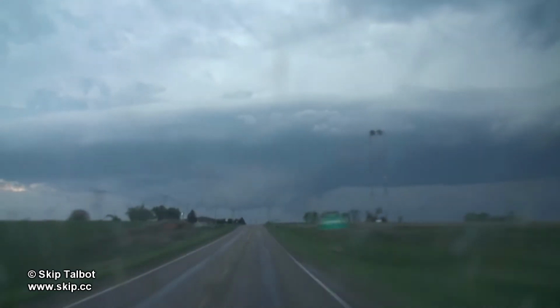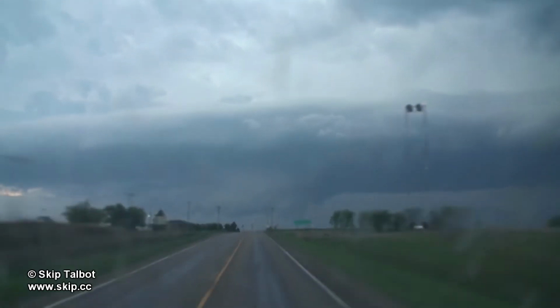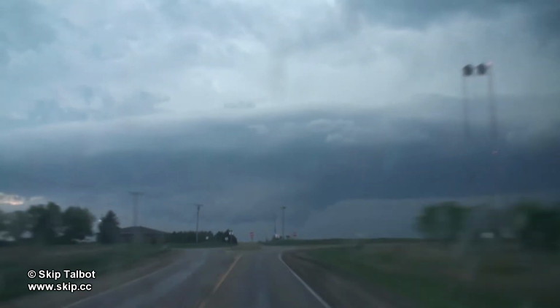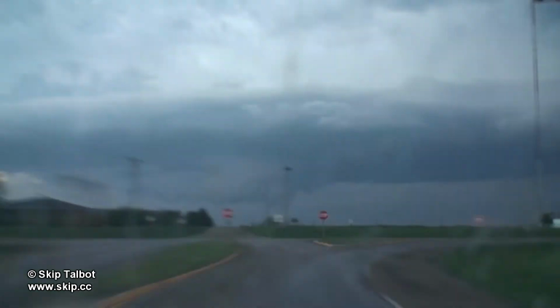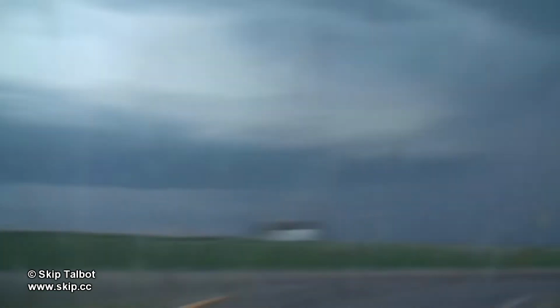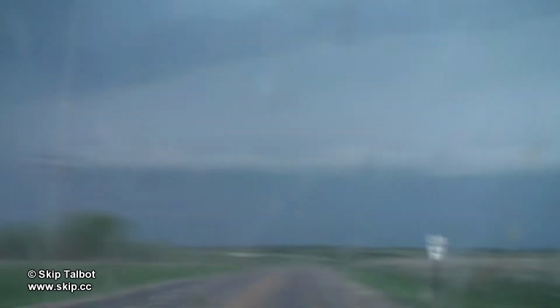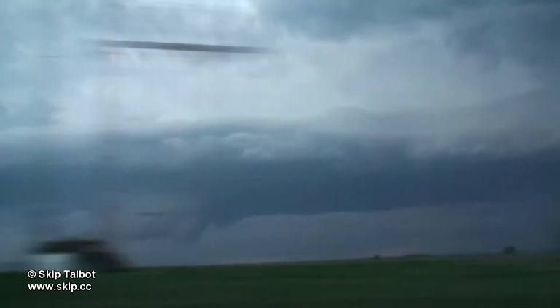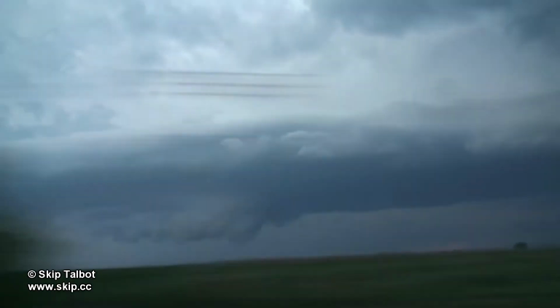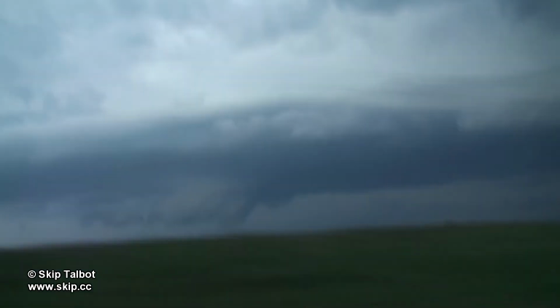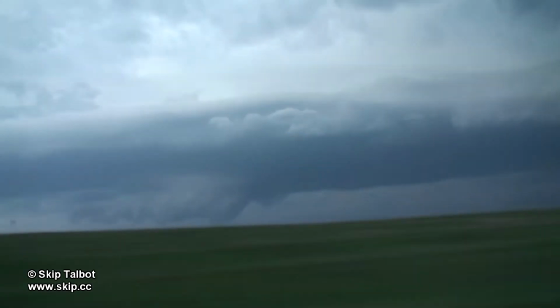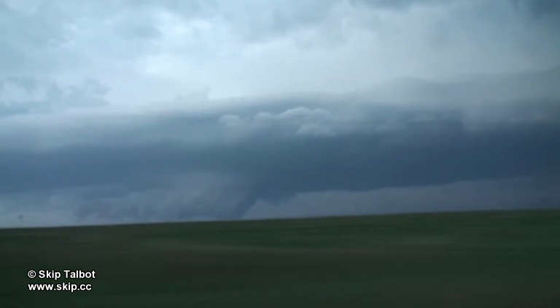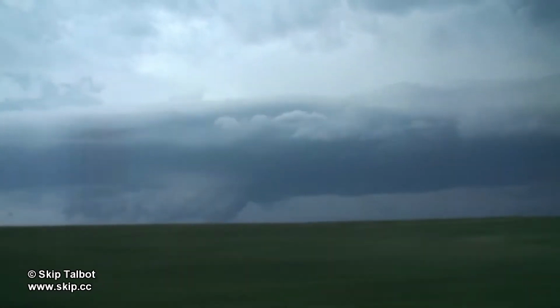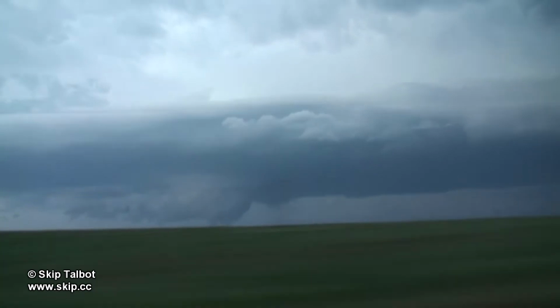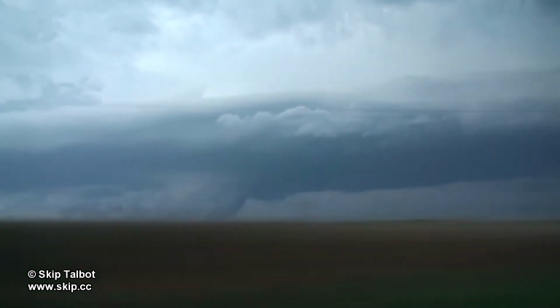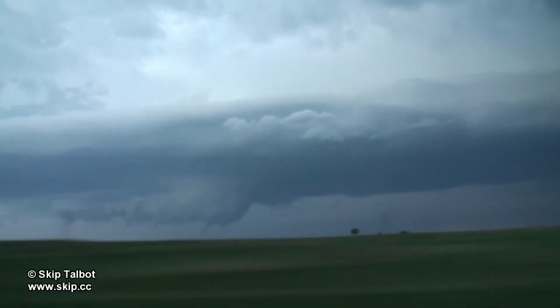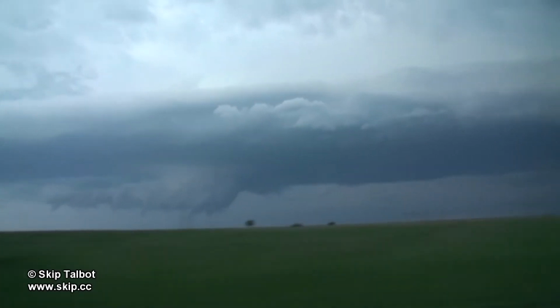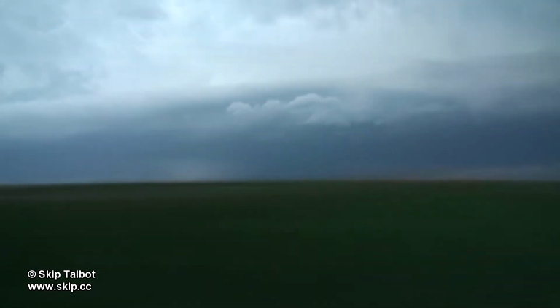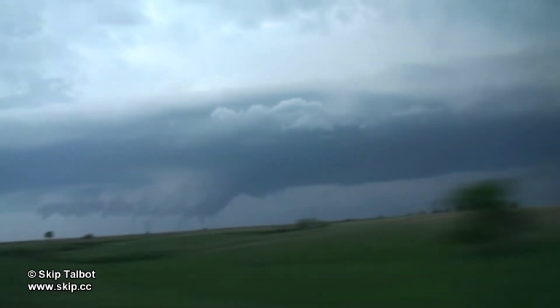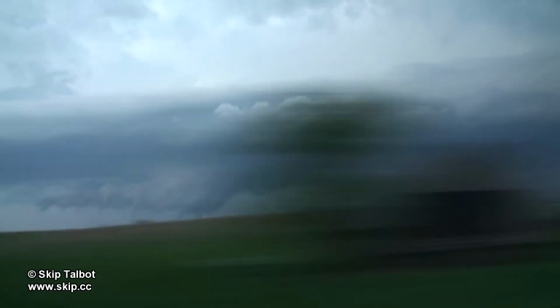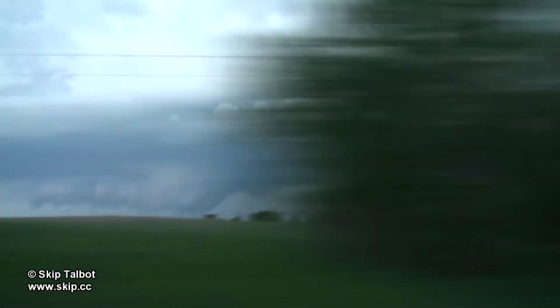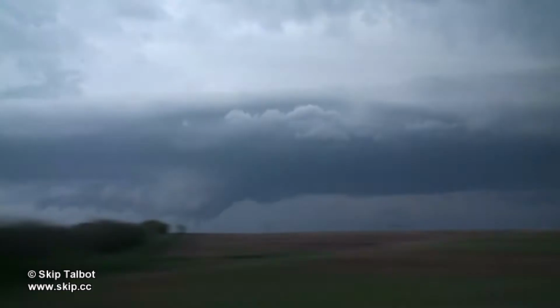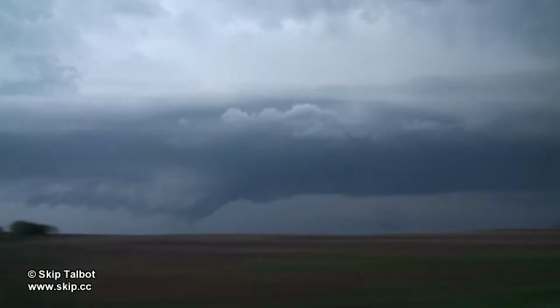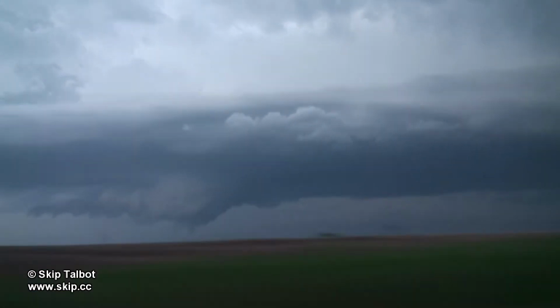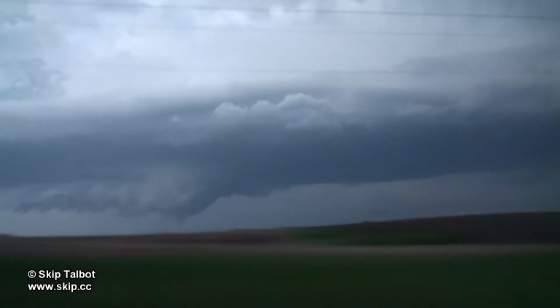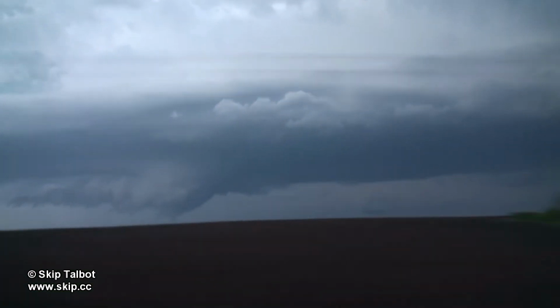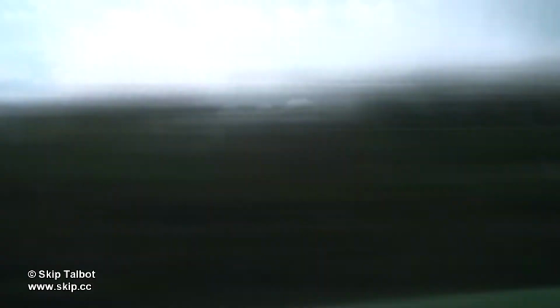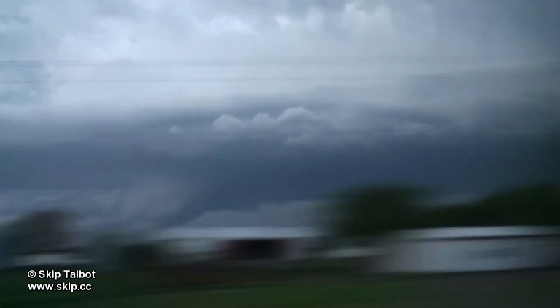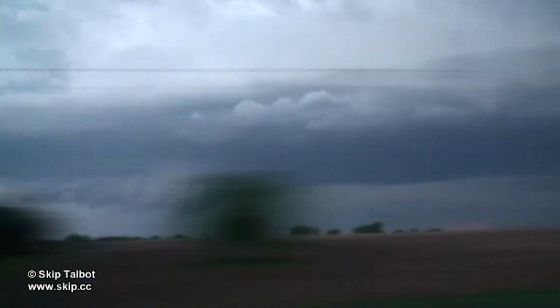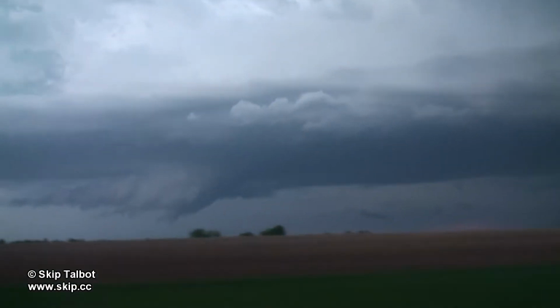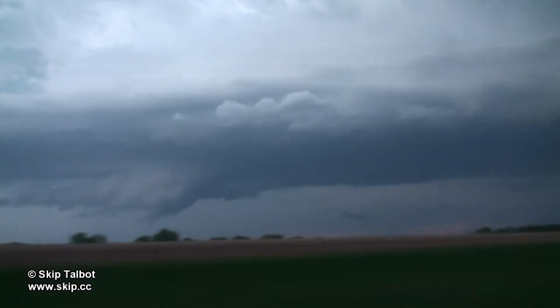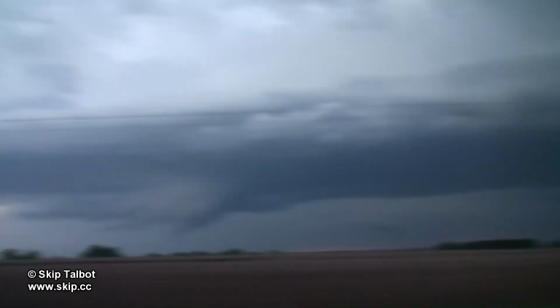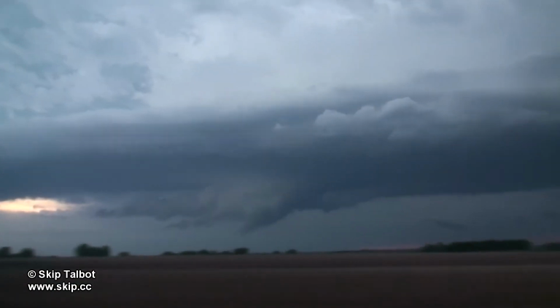It had what looked like a decent wall cloud underneath it. There were some pointy lowerings underneath, but I didn't think these were funnels or that it produced any tornadoes.